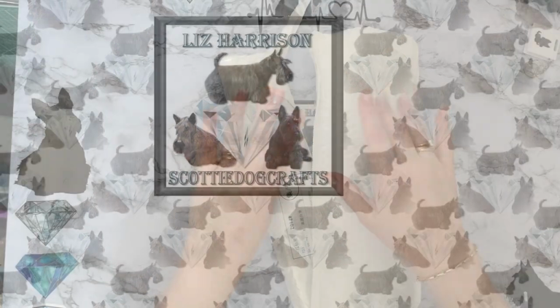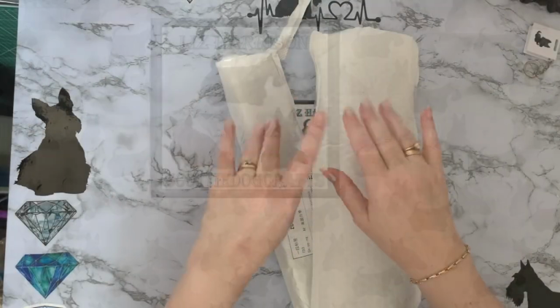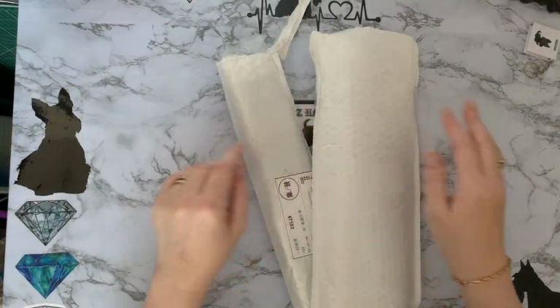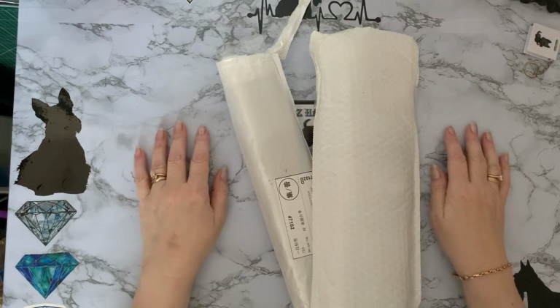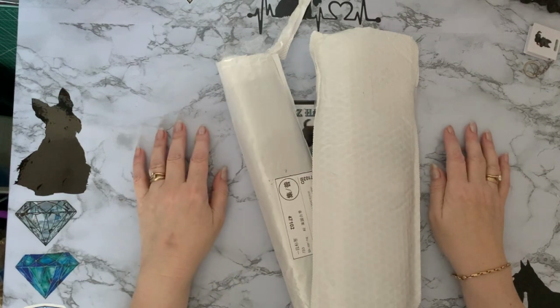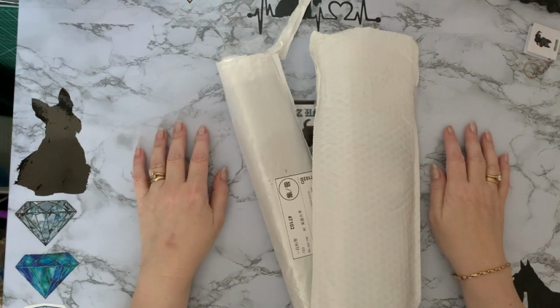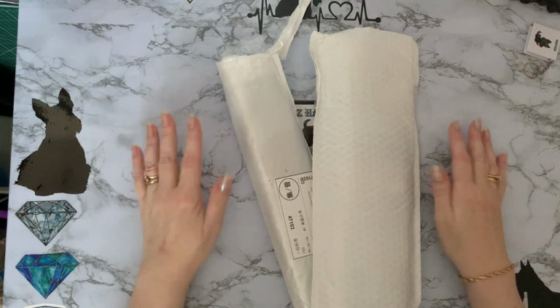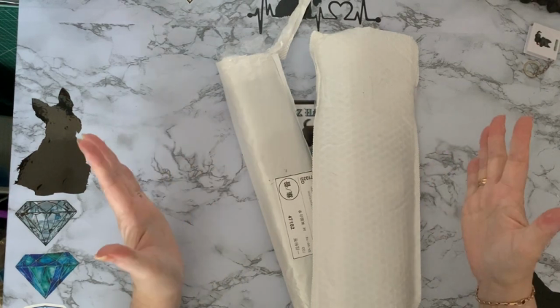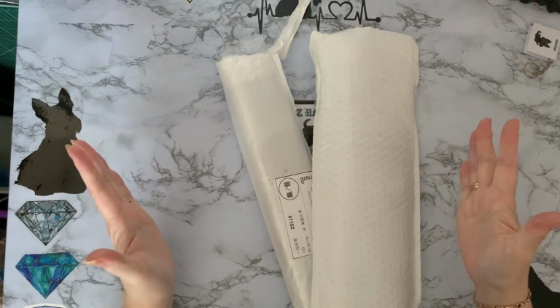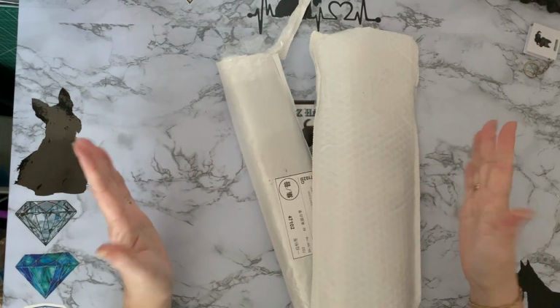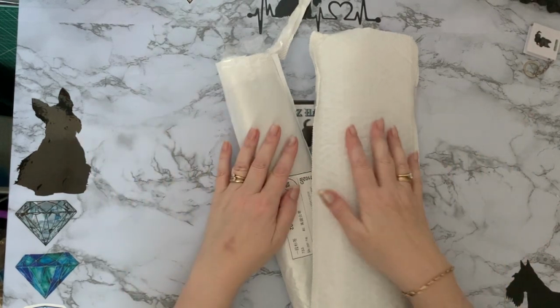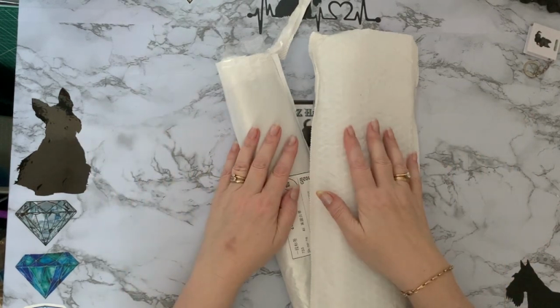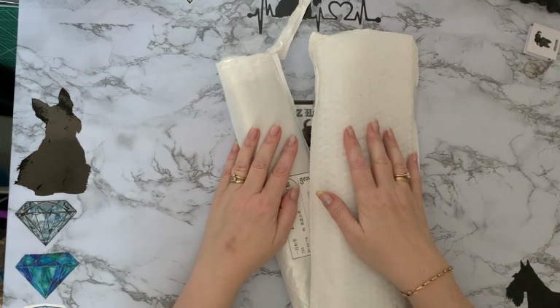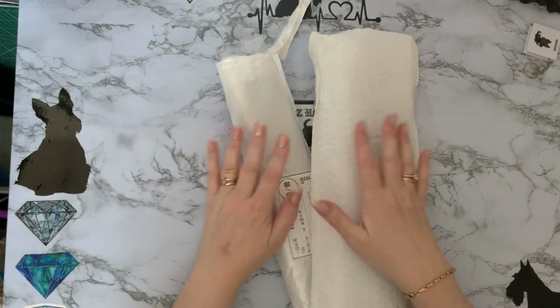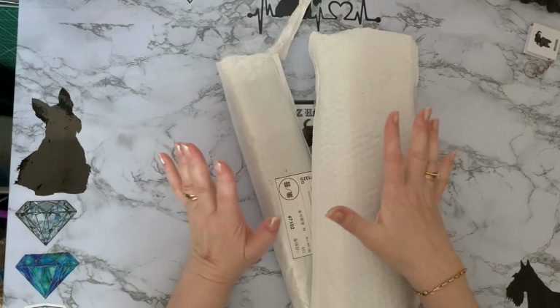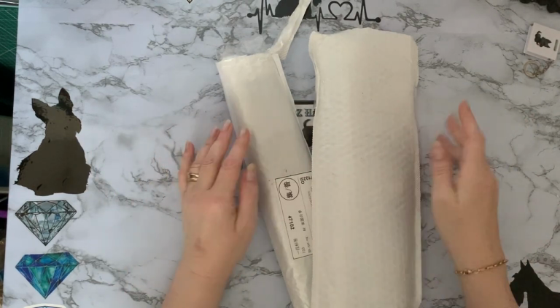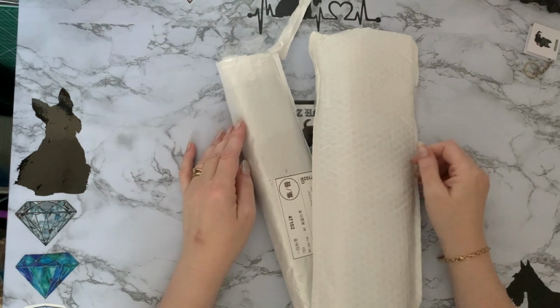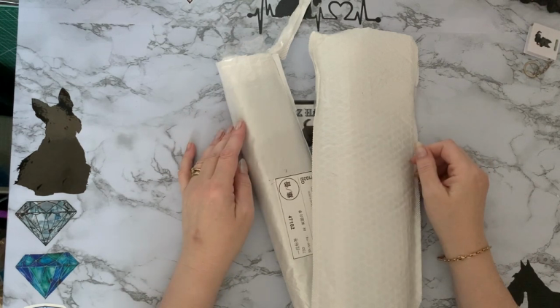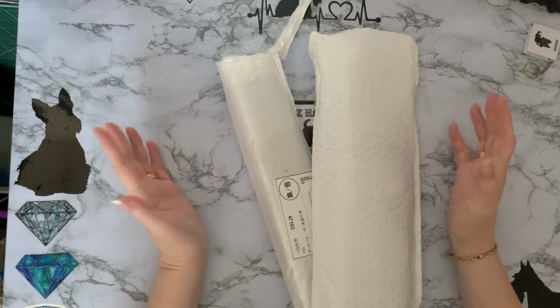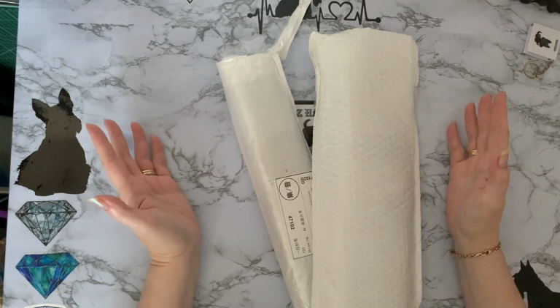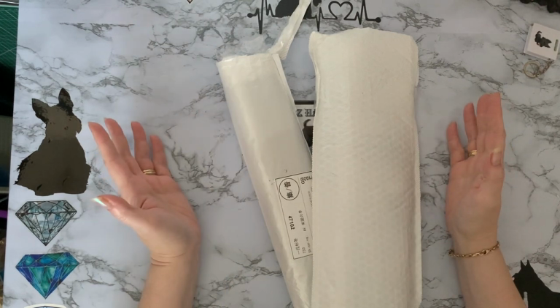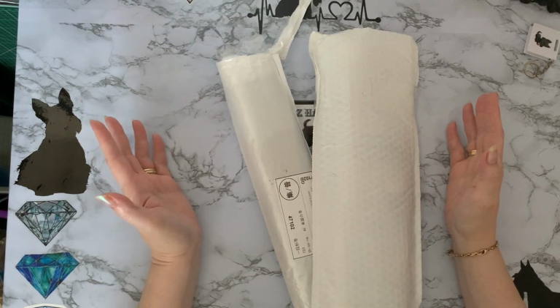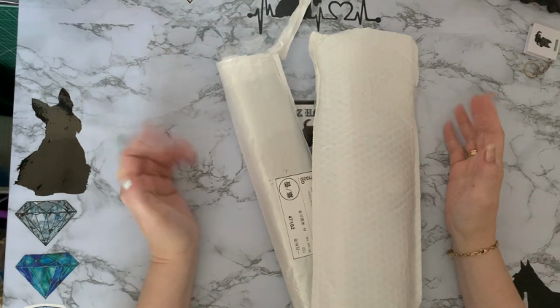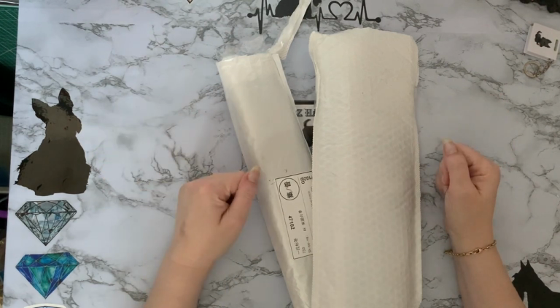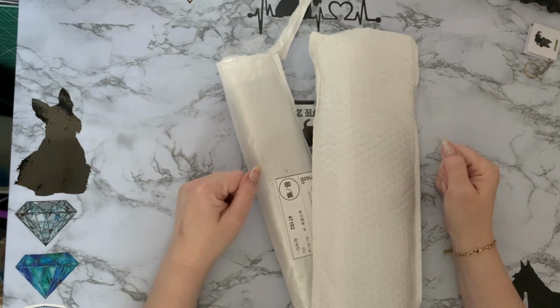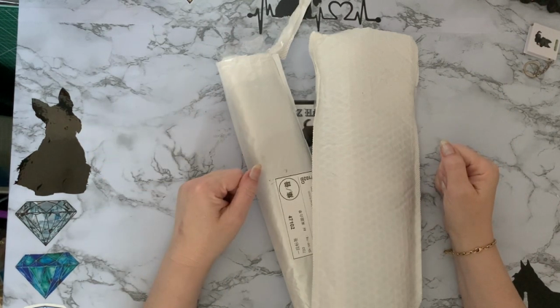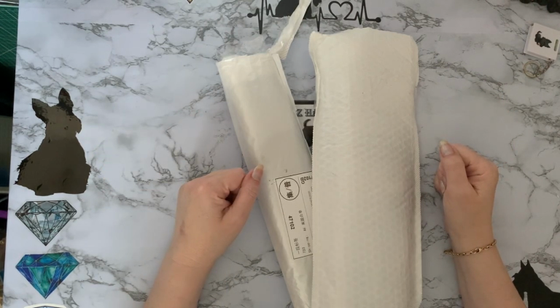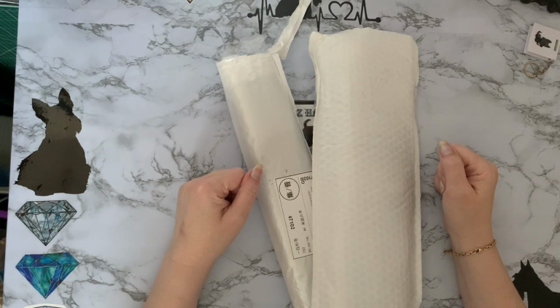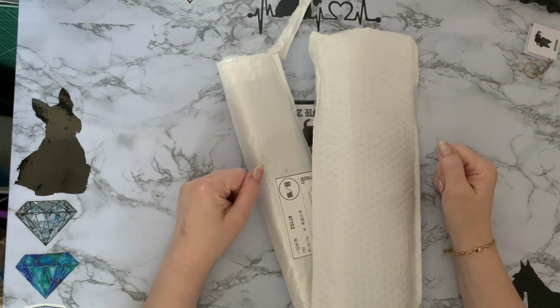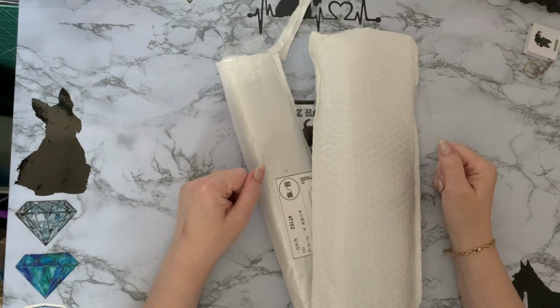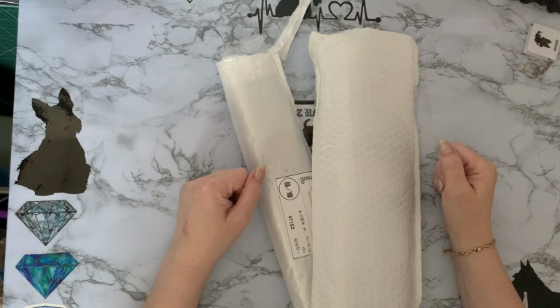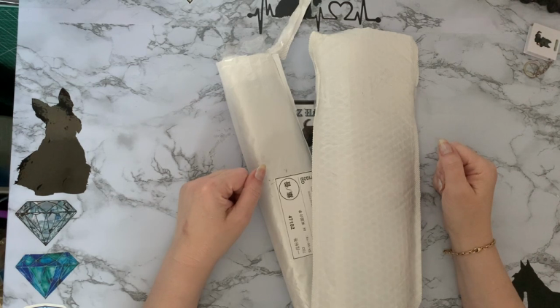Hi everyone, Liz here. Thanks for stopping by. Today I have two parcels that have come through the letterbox in two separate packages, and I thought you might like to have a look at them with me. So we'll get into them and have a look and see what we've got.